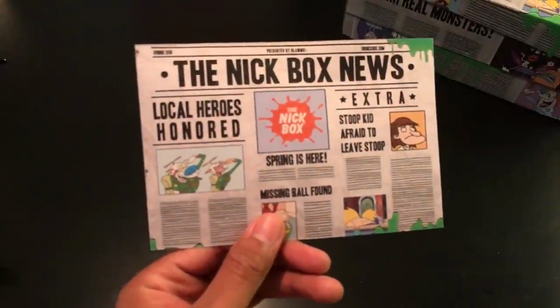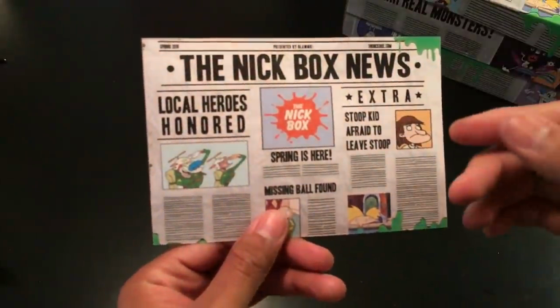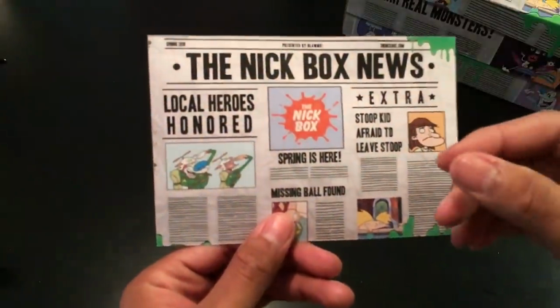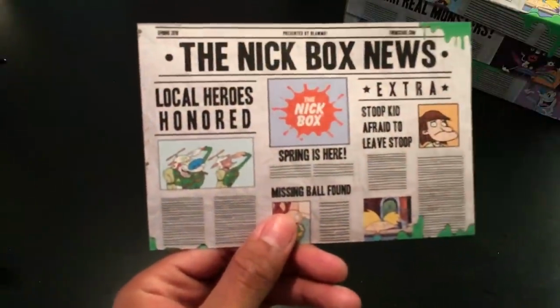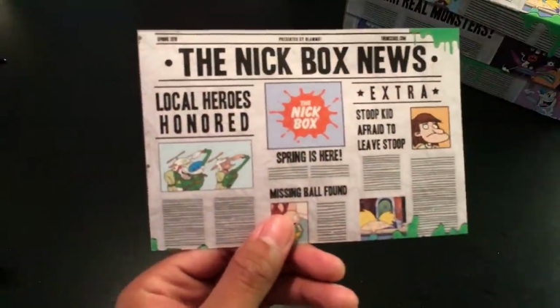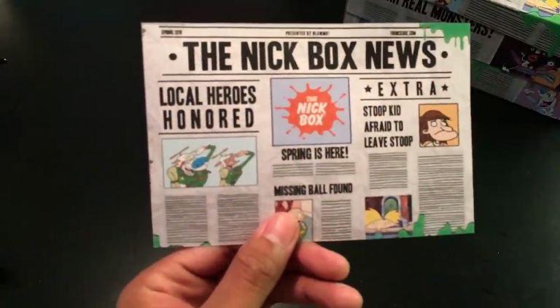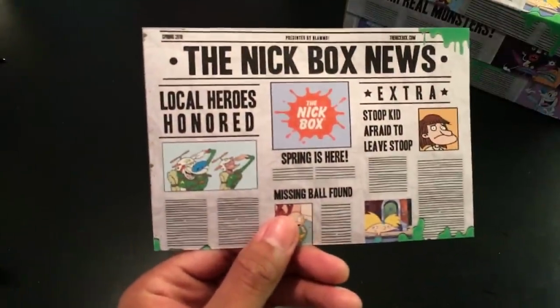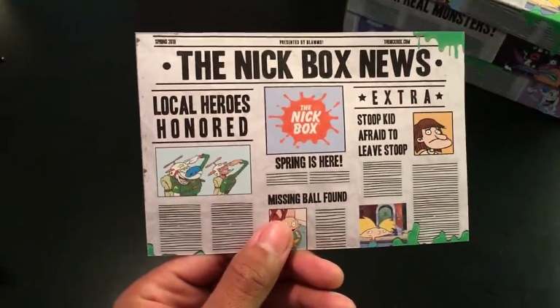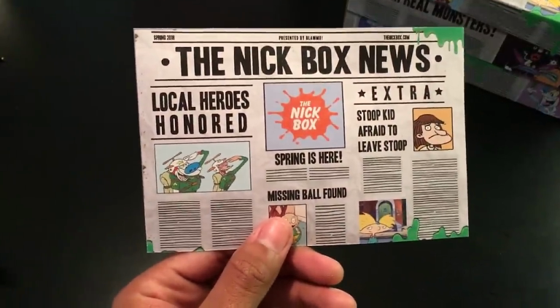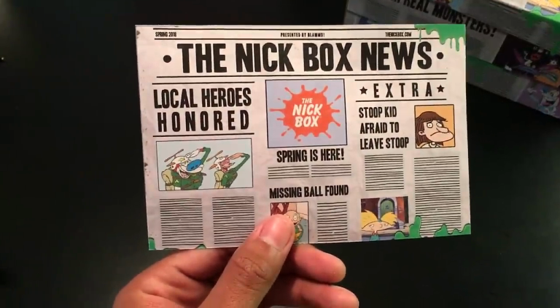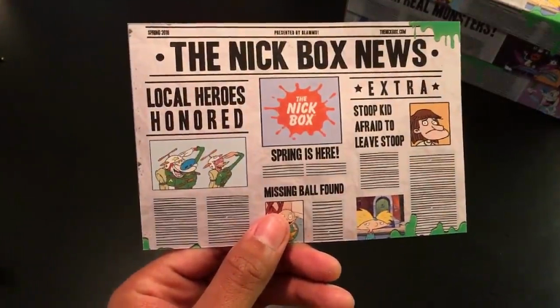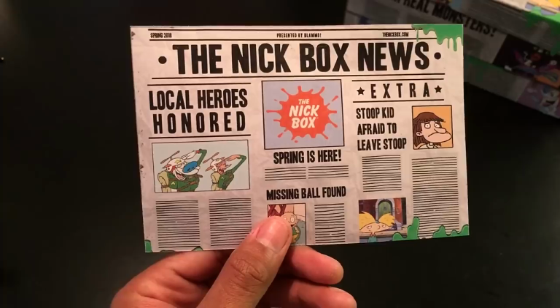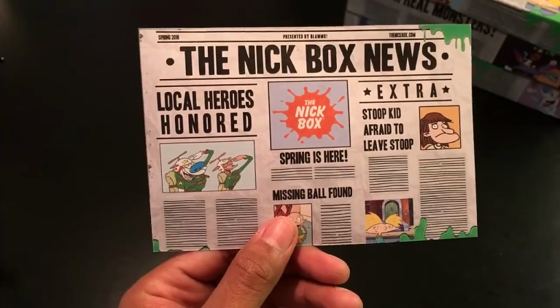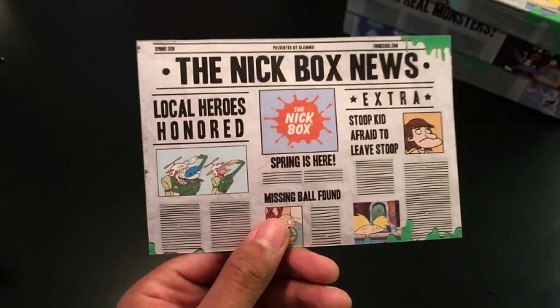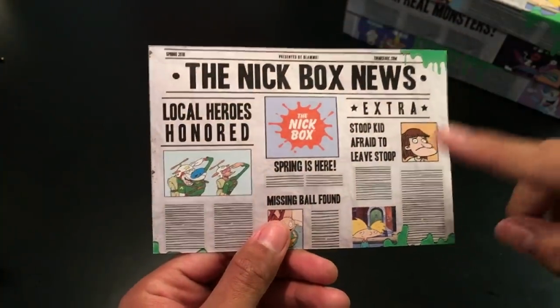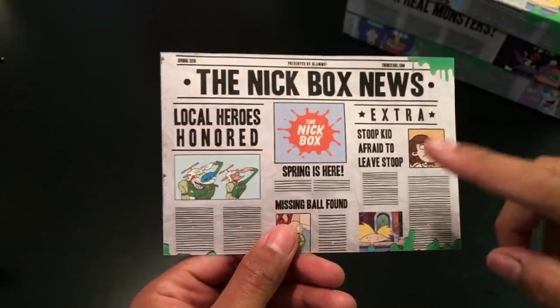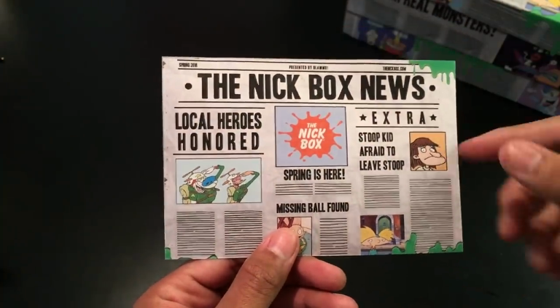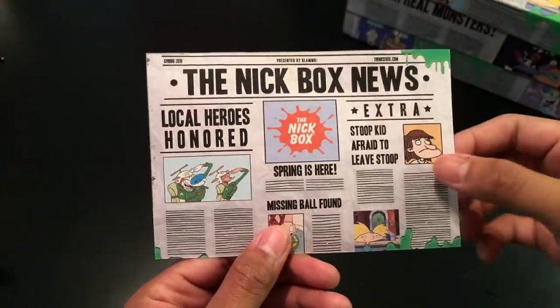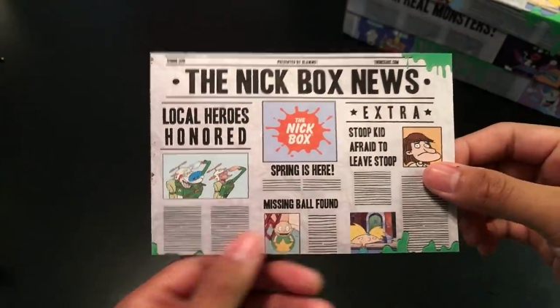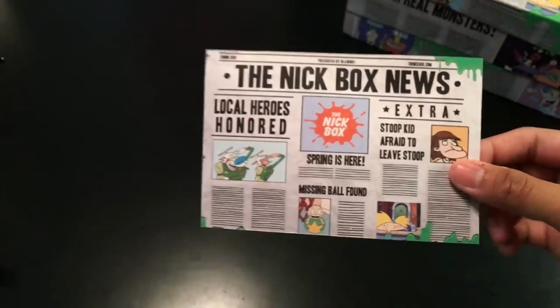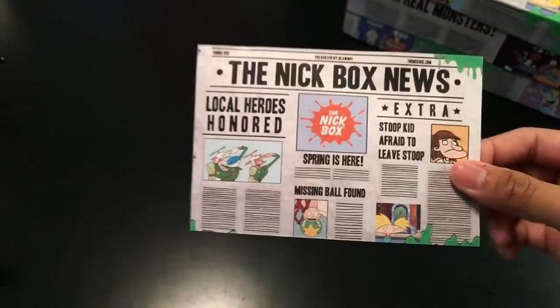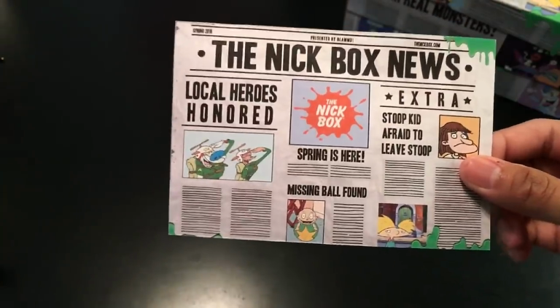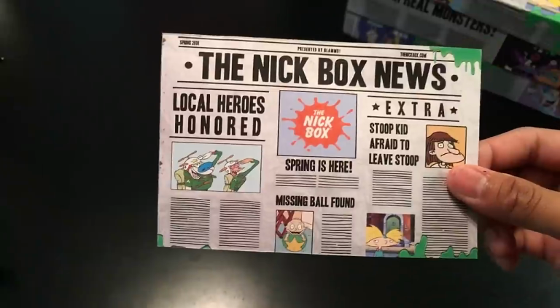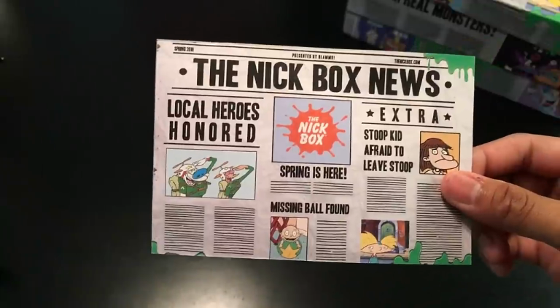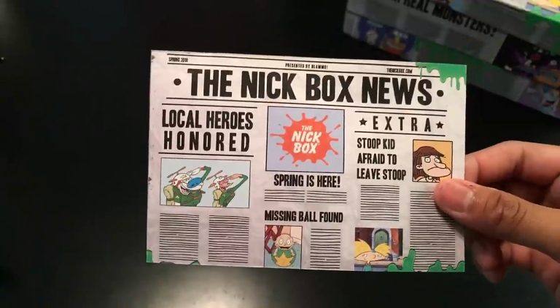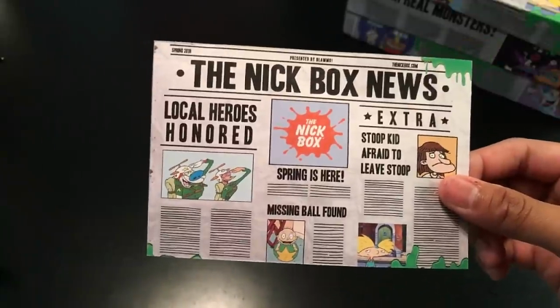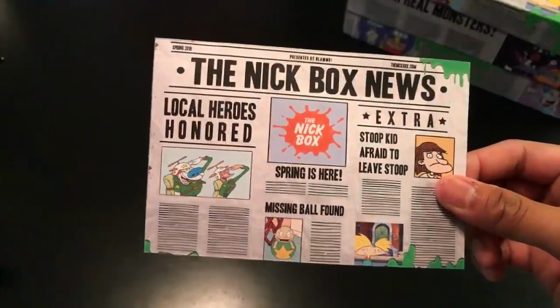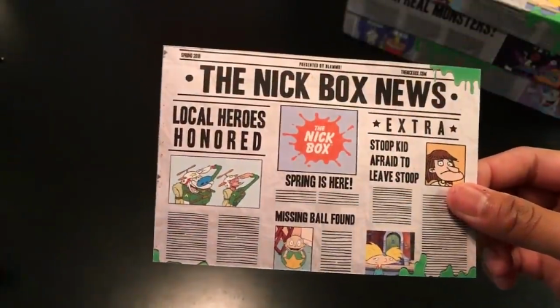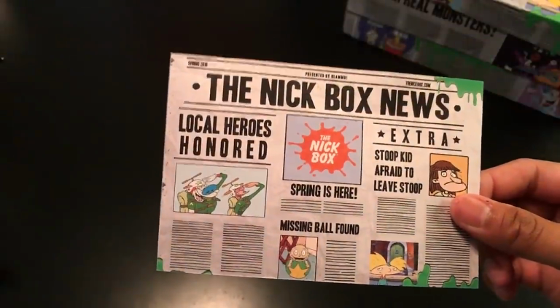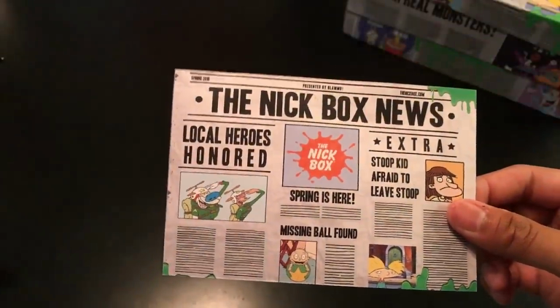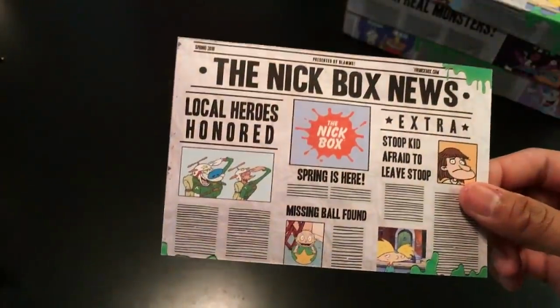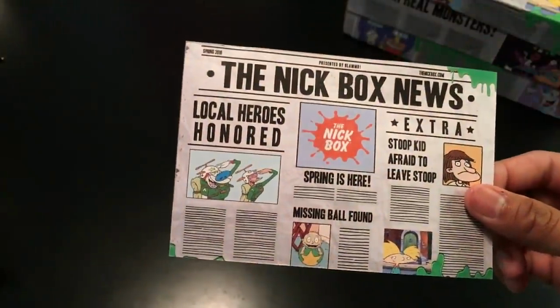We get the spoiler card. The spoiler card kind of repeats what the box art shows. I won't show you the spoilers — I'll just show you what we pull out of the box one by one.